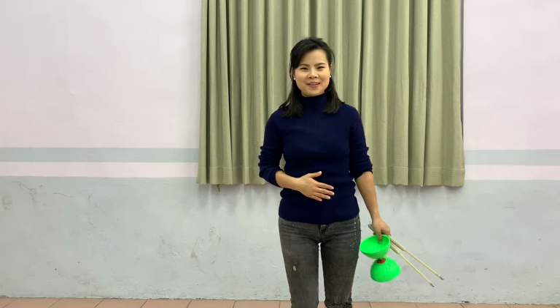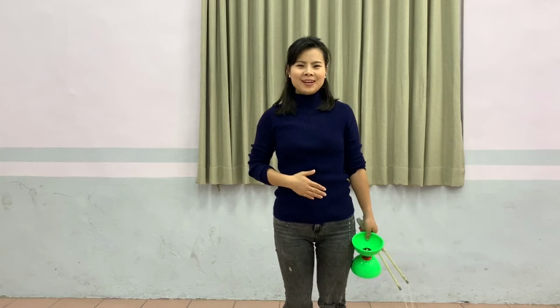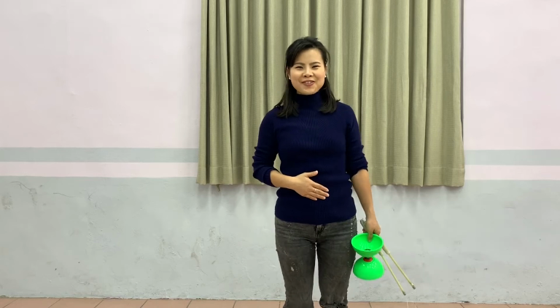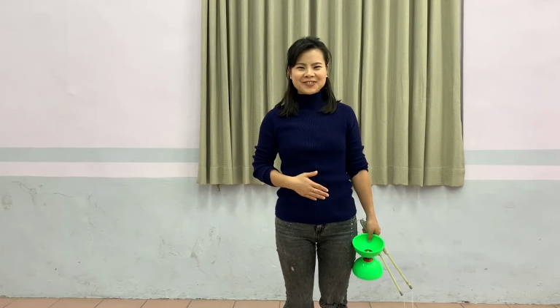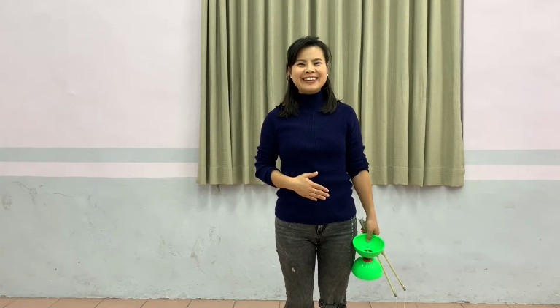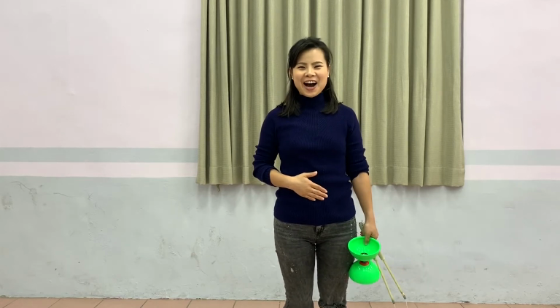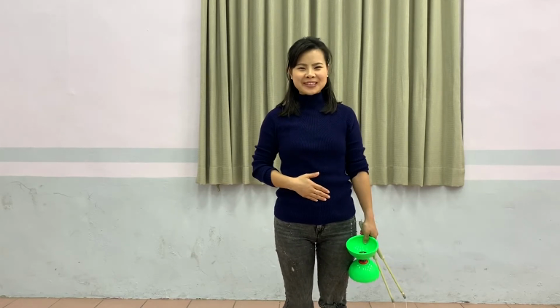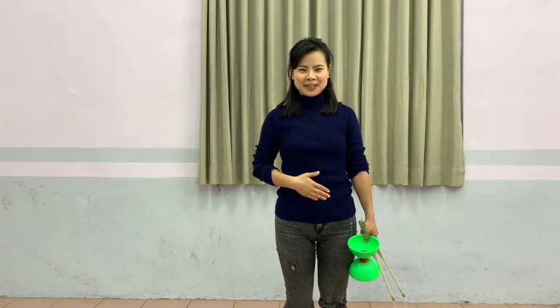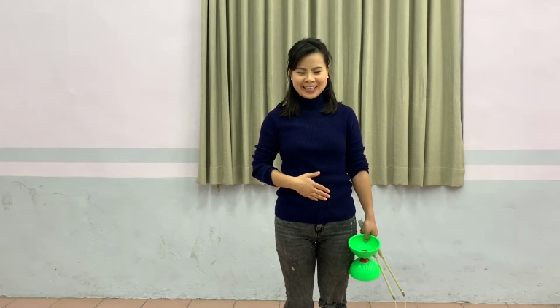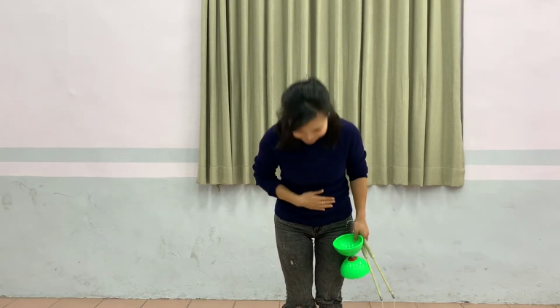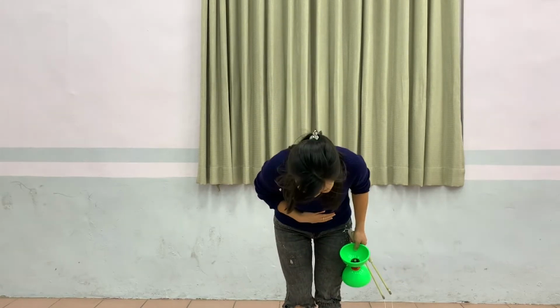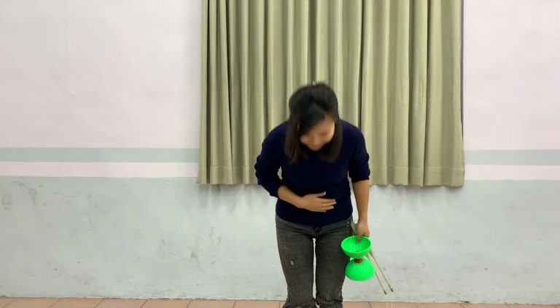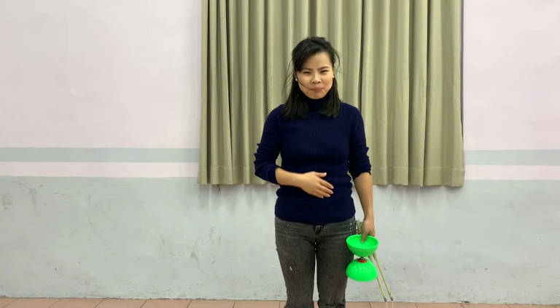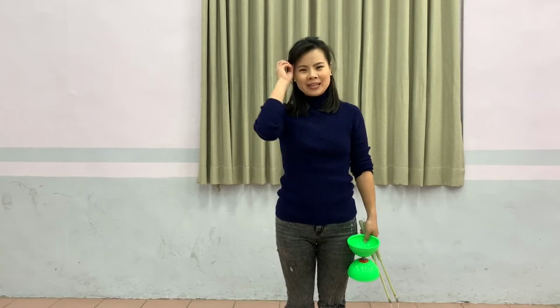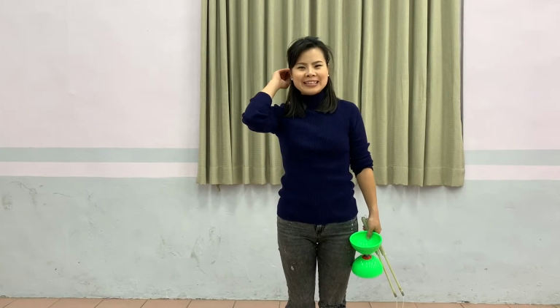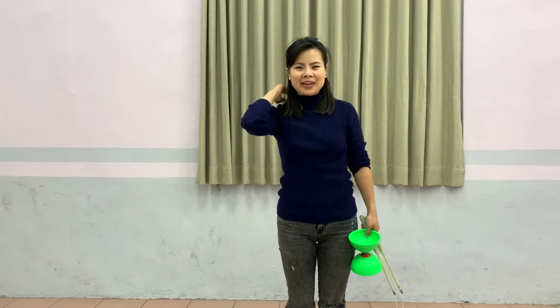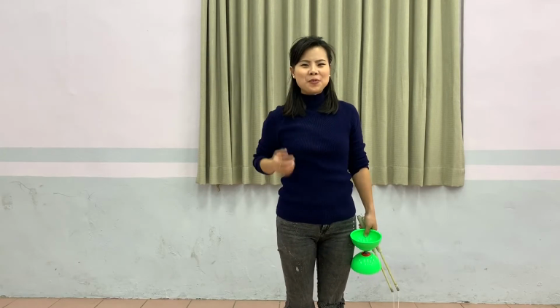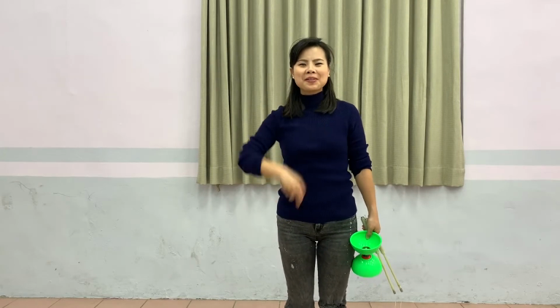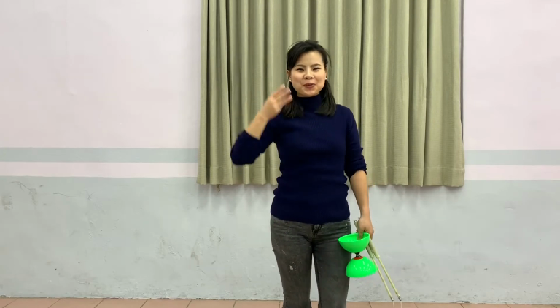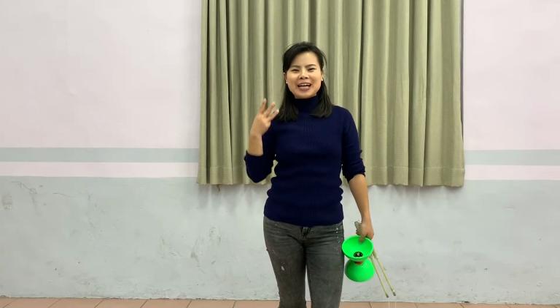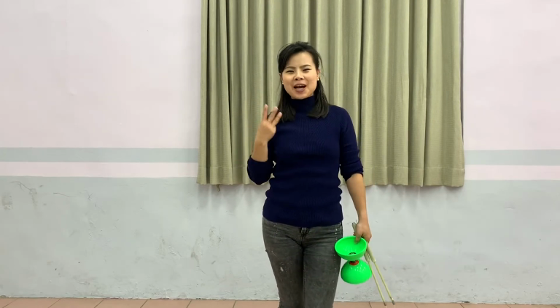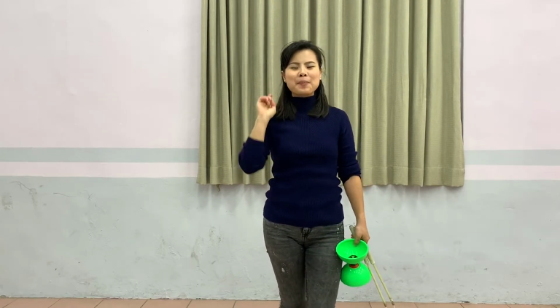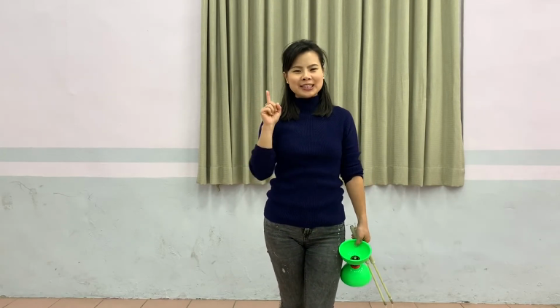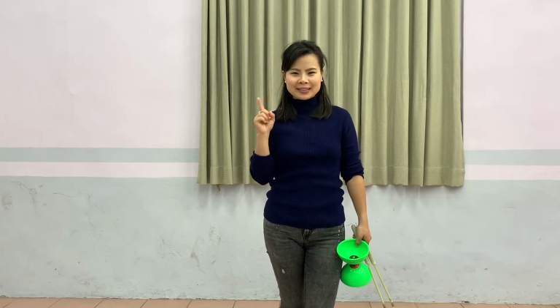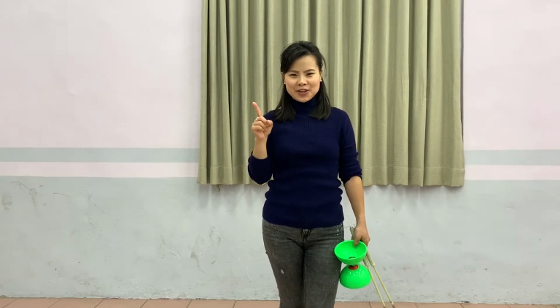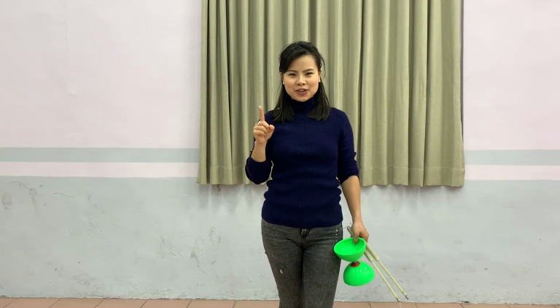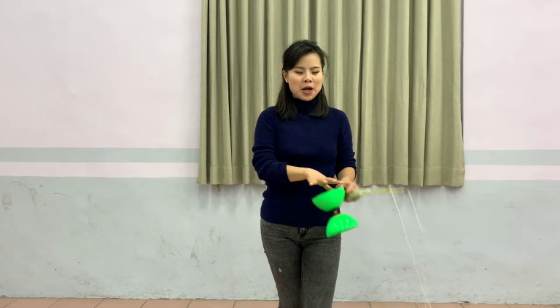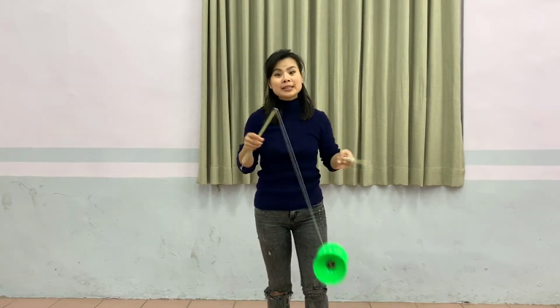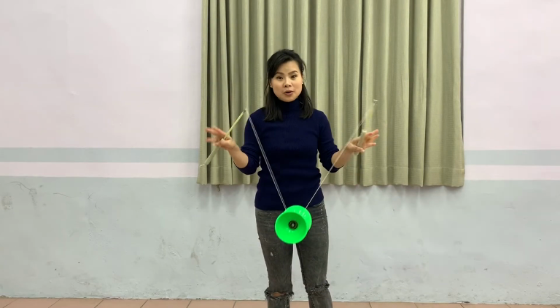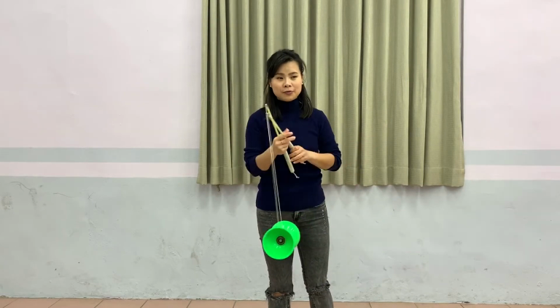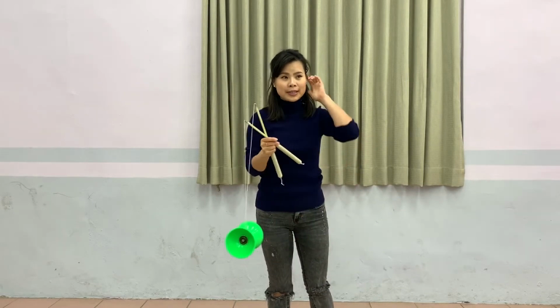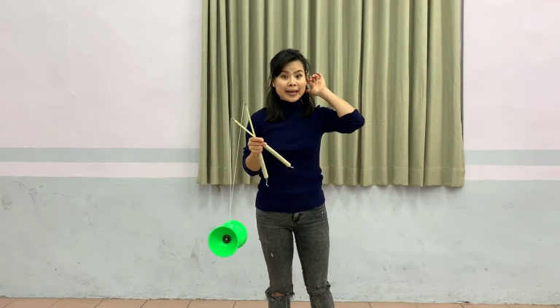Hi everyone, it's Brittany. 大家好,我是 Brittany. In this video, we will learn three types of magic knots that you can do. This is all for the beginner.